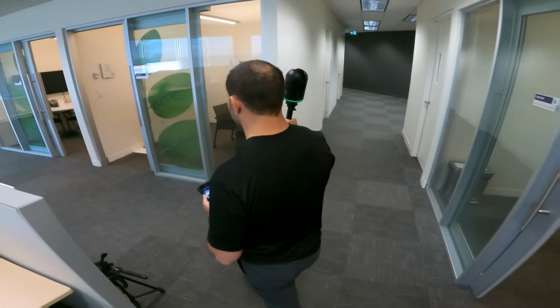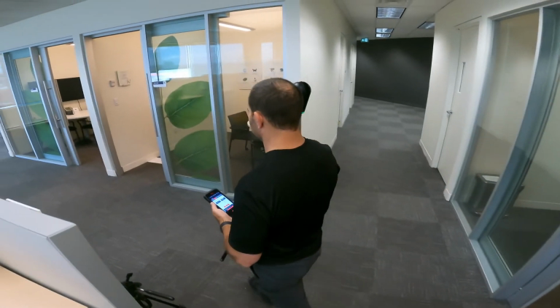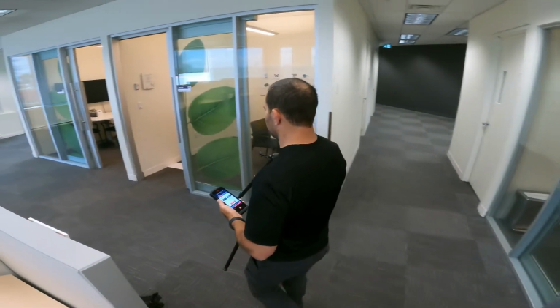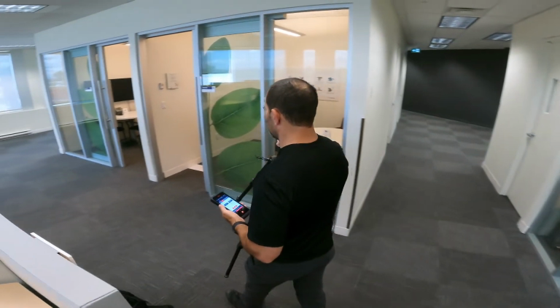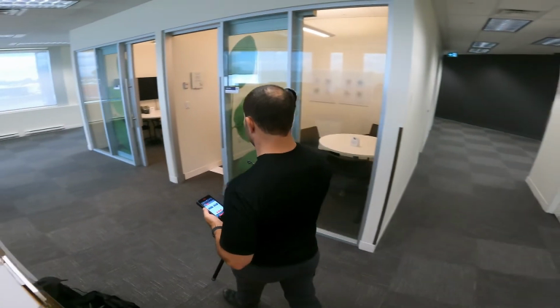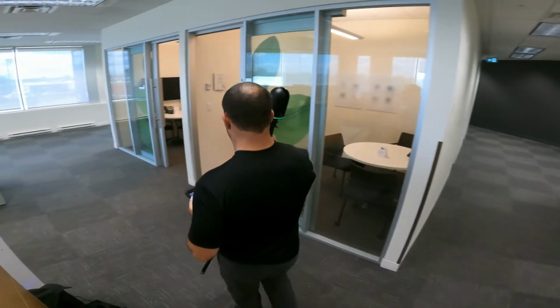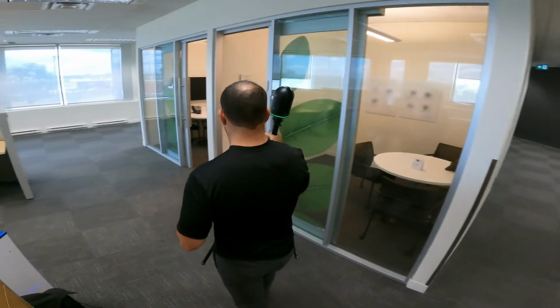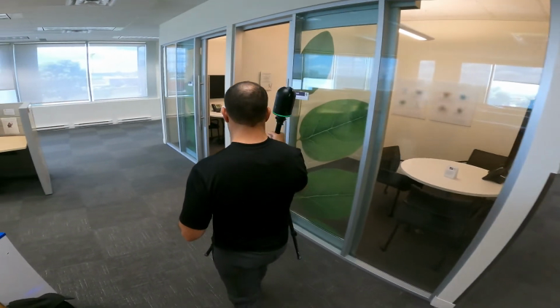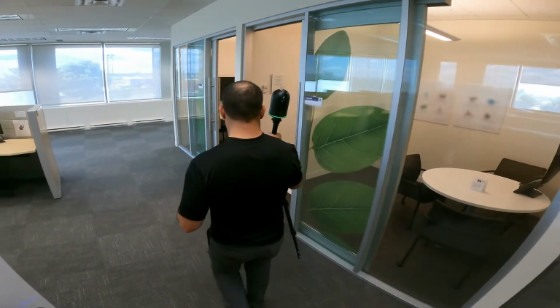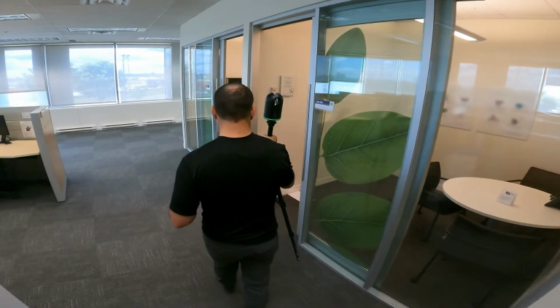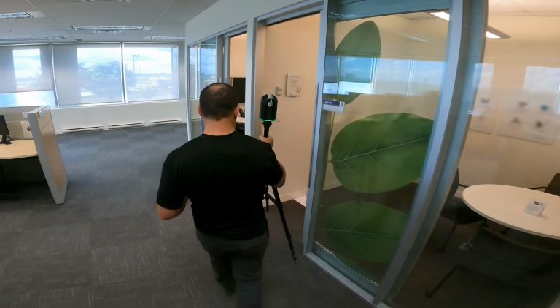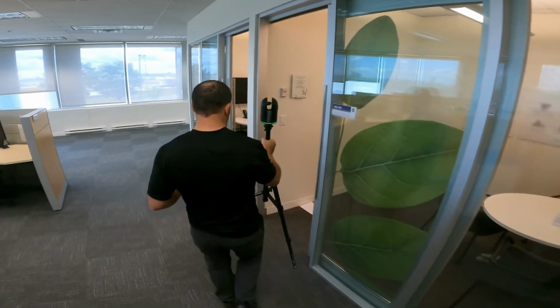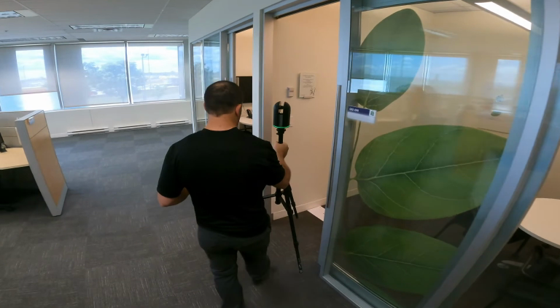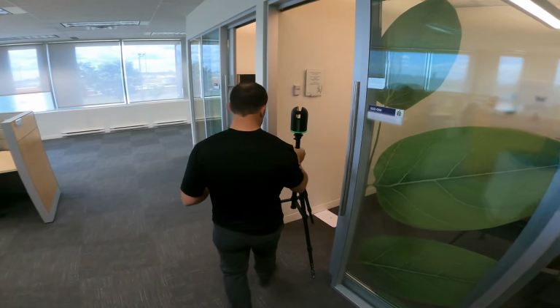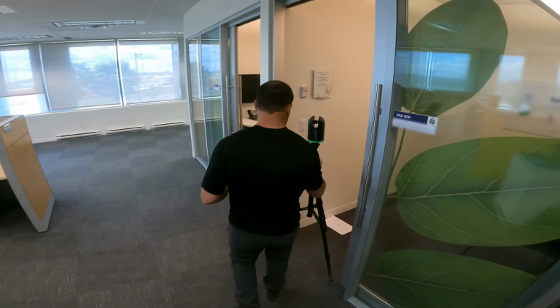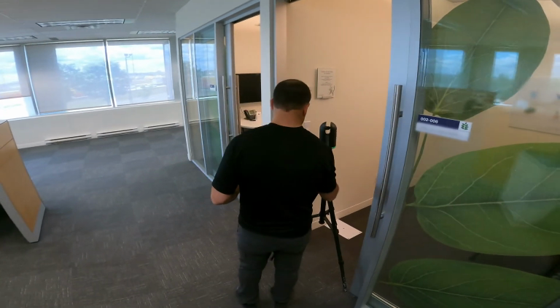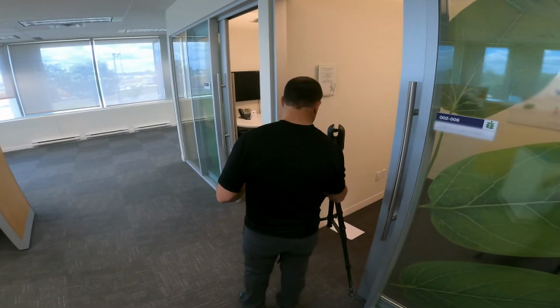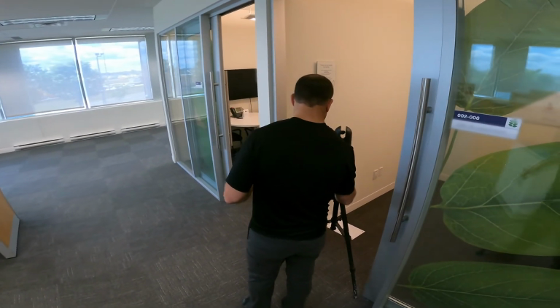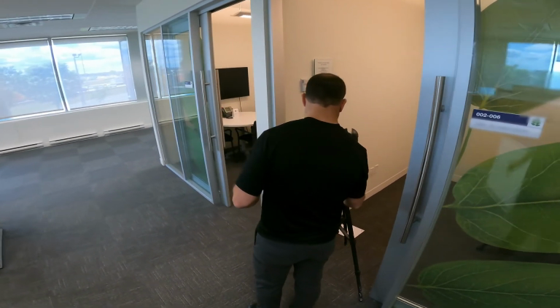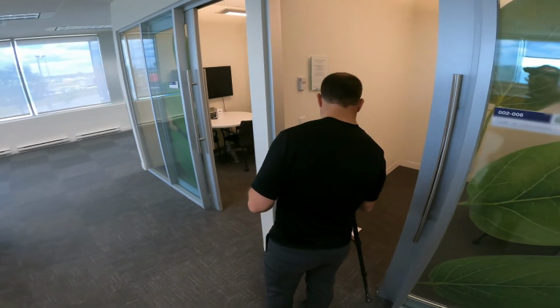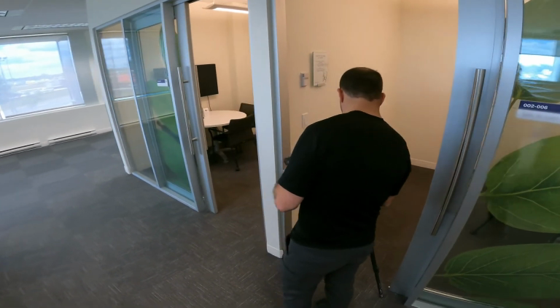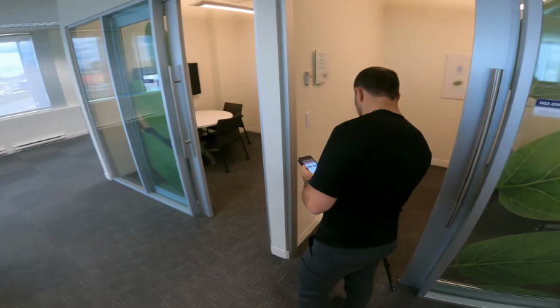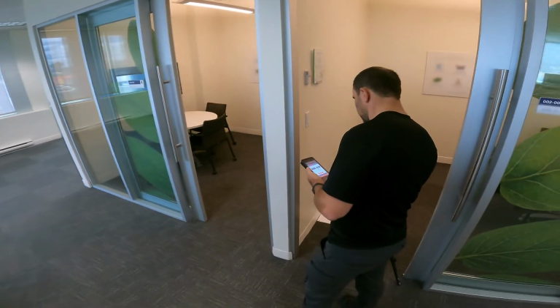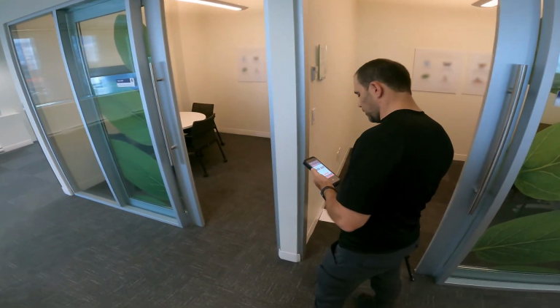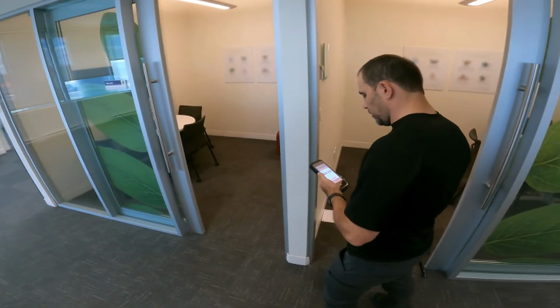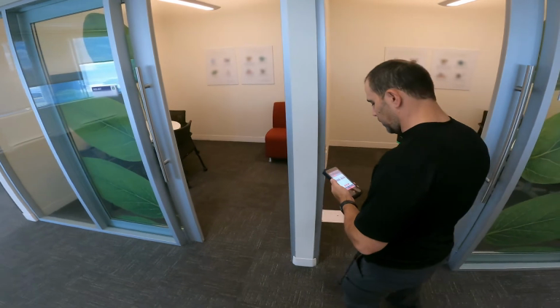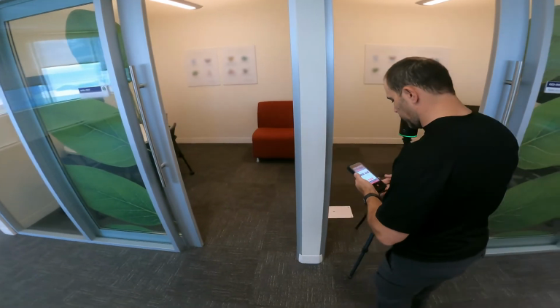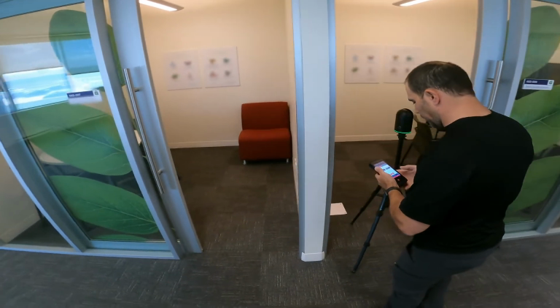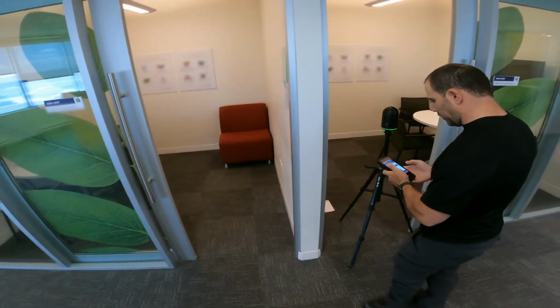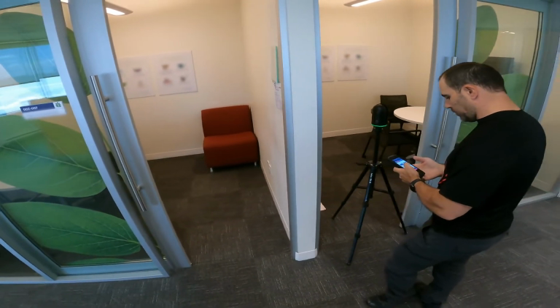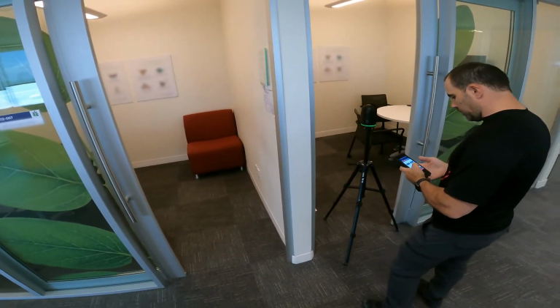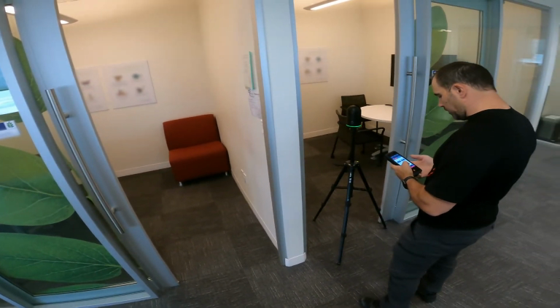In order to facilitate the later registration of two room scans together, you can set up the BLK360 in the doorway between those two rooms, making sure that the computer will have enough data to quickly and accurately patch the two scans together.